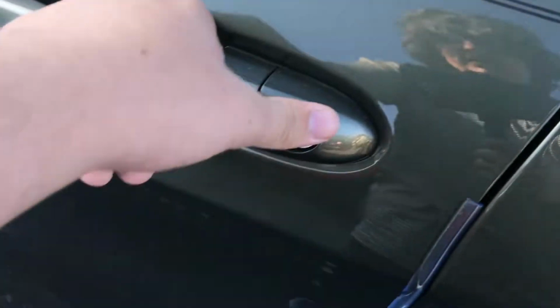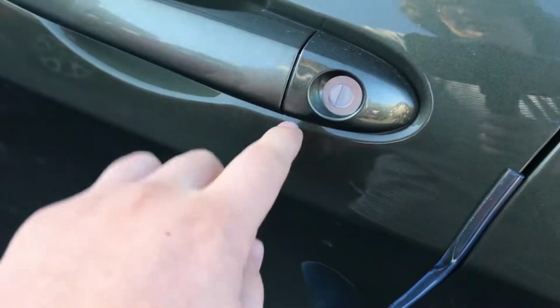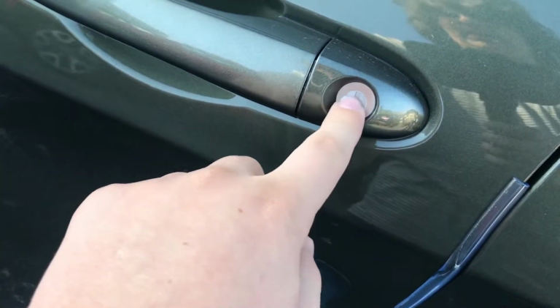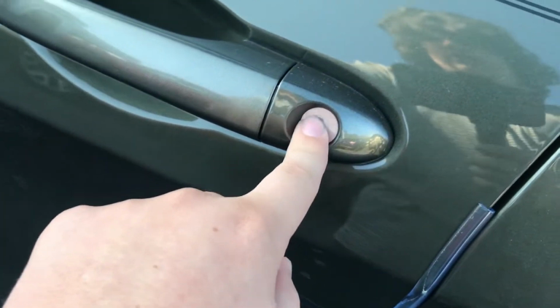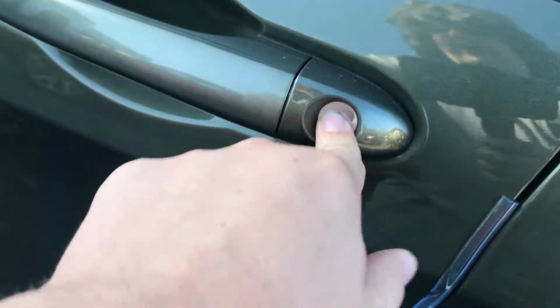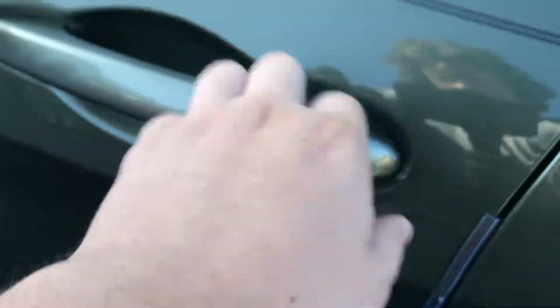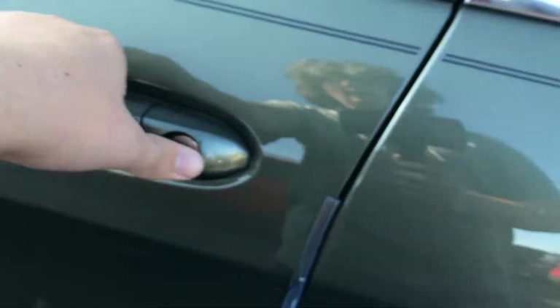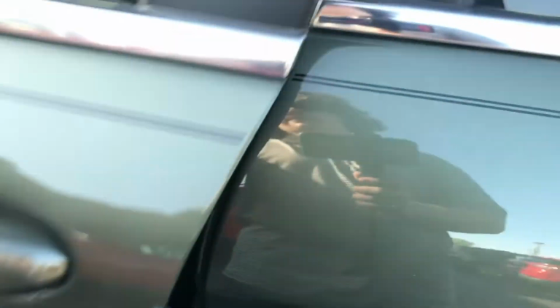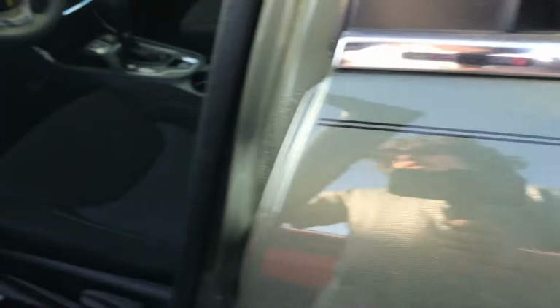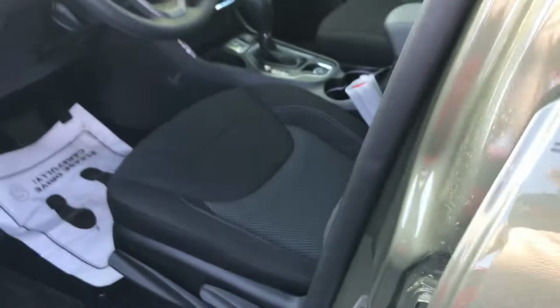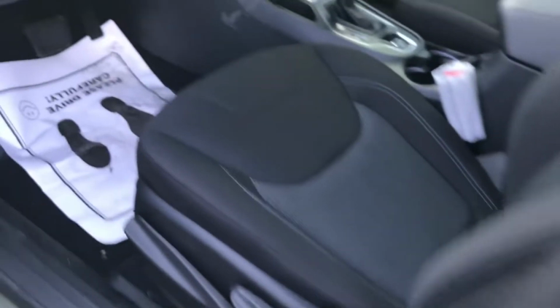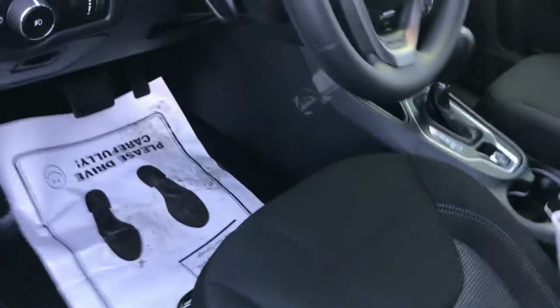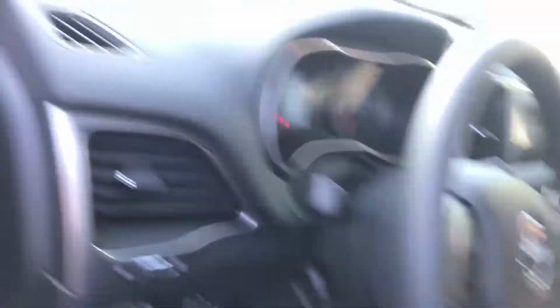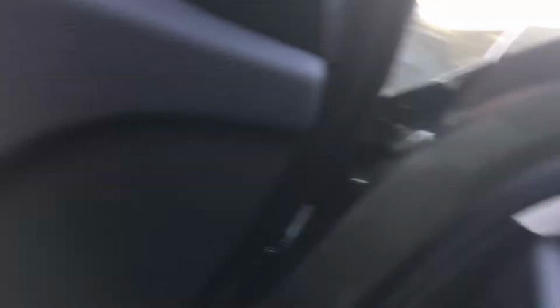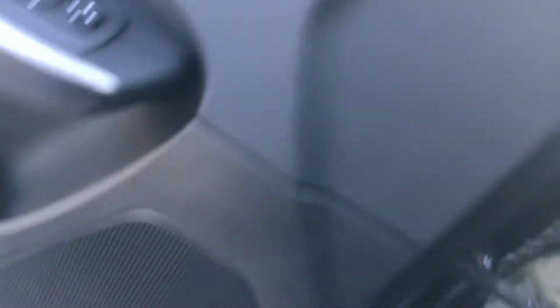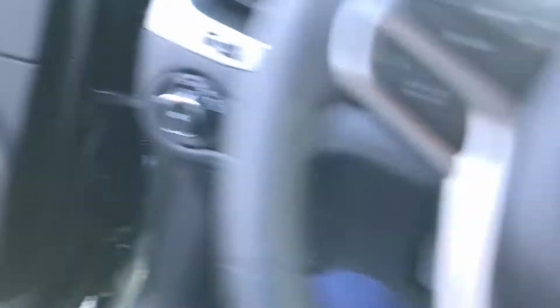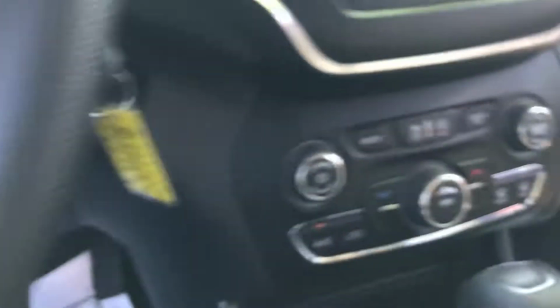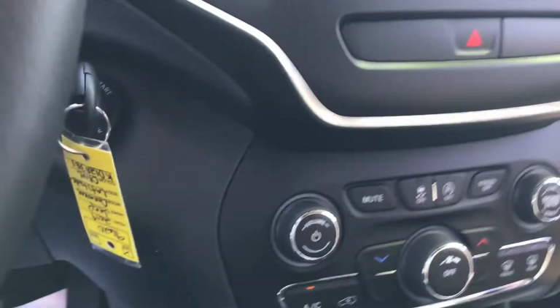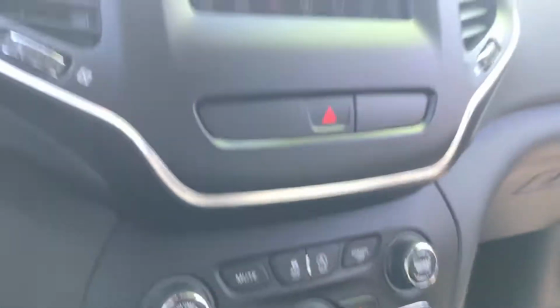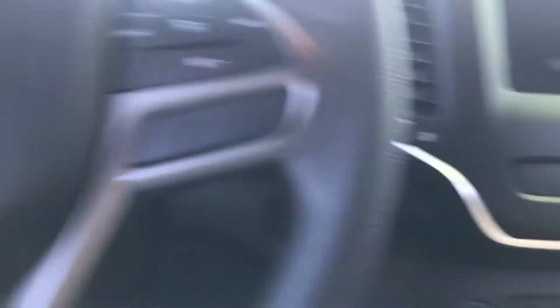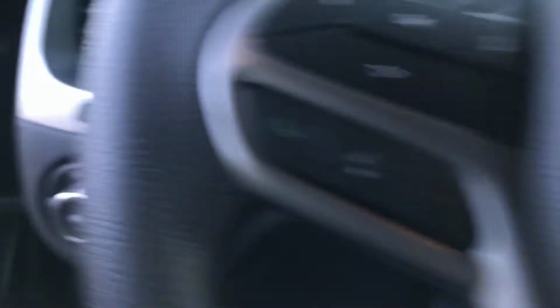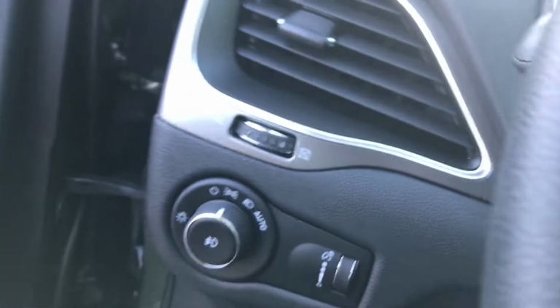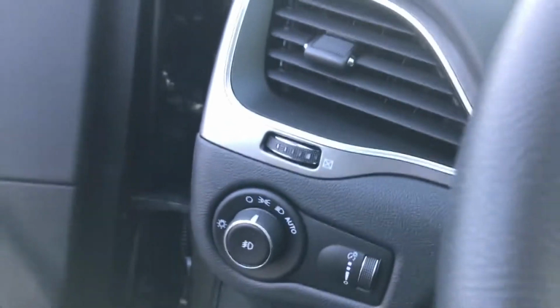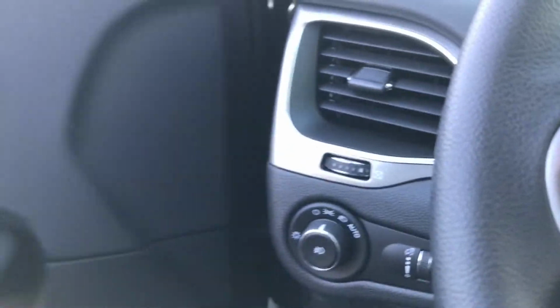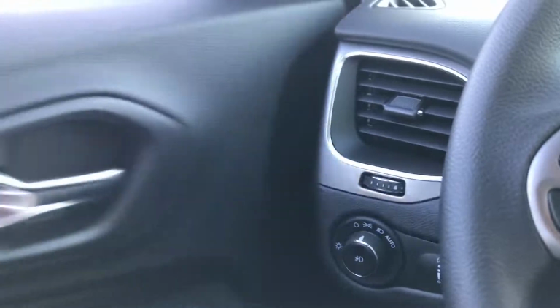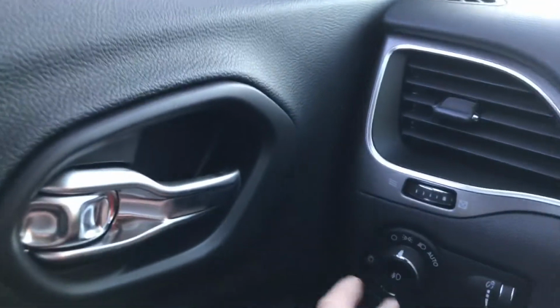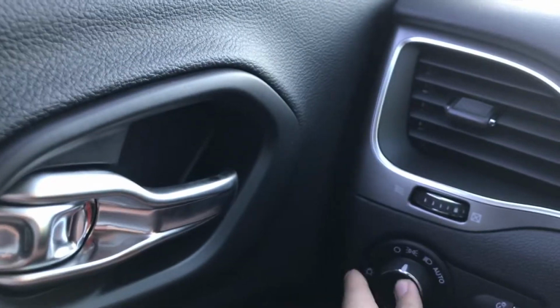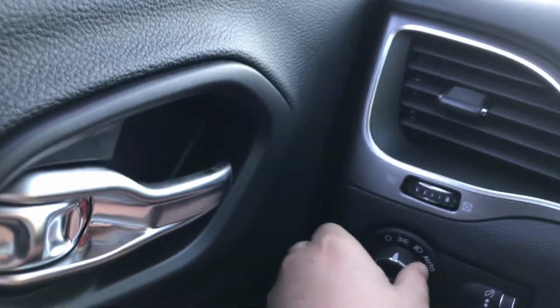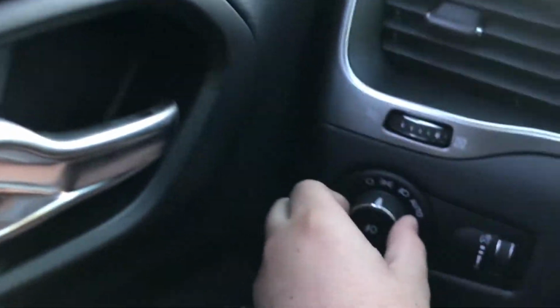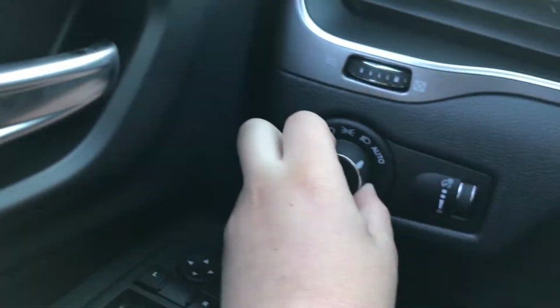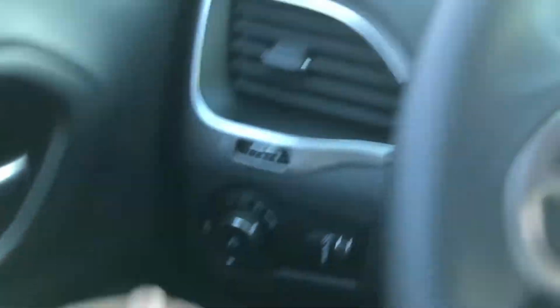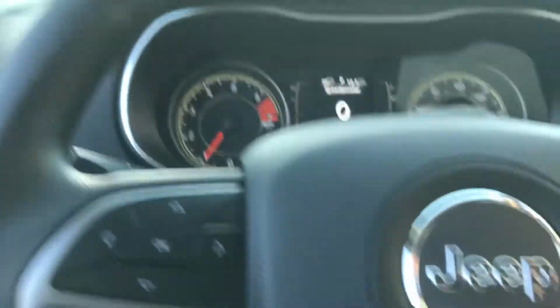In case you get locked out or your battery dies, just put your key in that slot there to access the vehicle manually. Also, let's go ahead and cut off the fog lights — you do have automatic headlights, I'm not sure if I mentioned that.